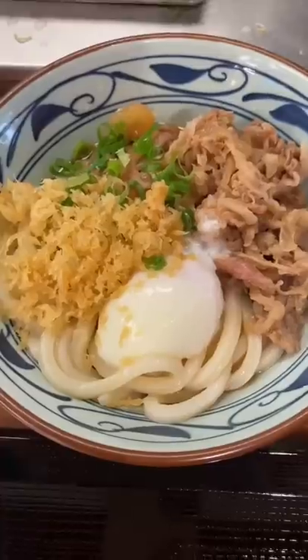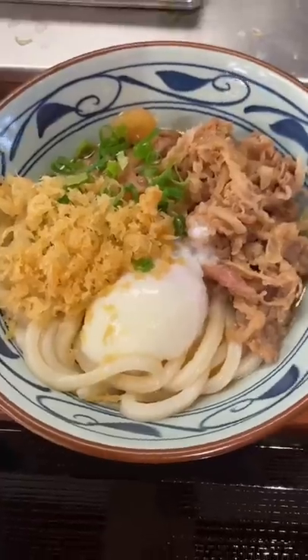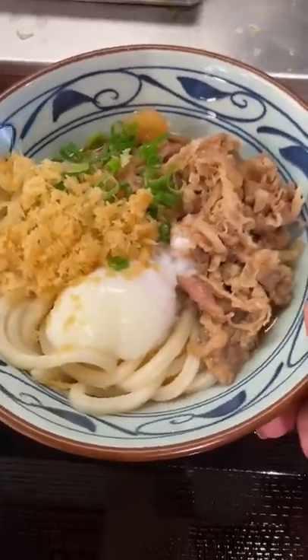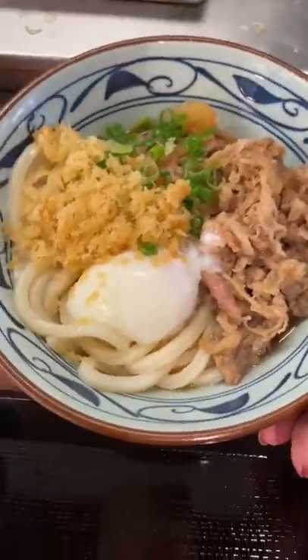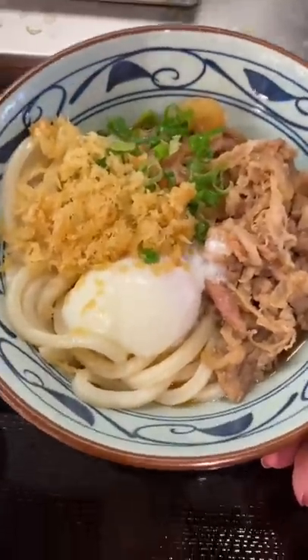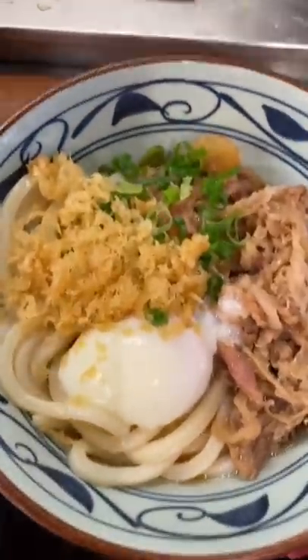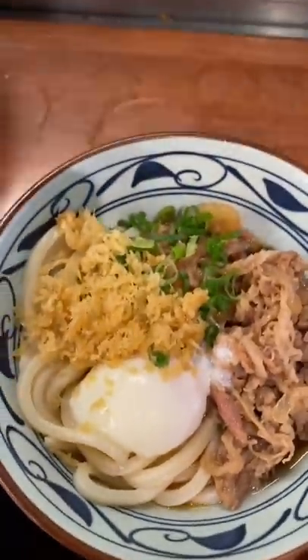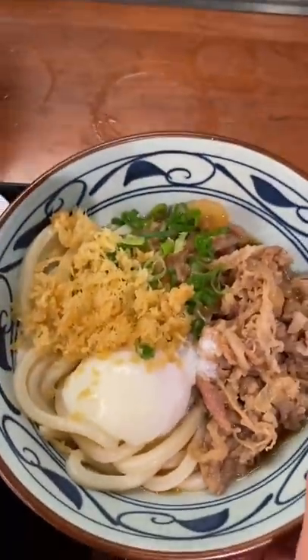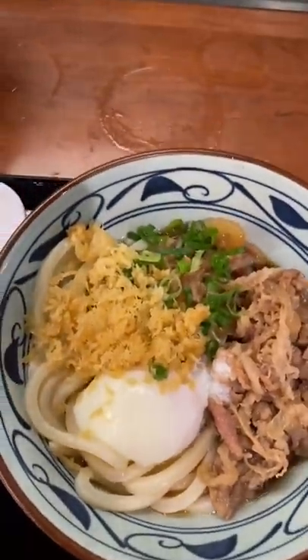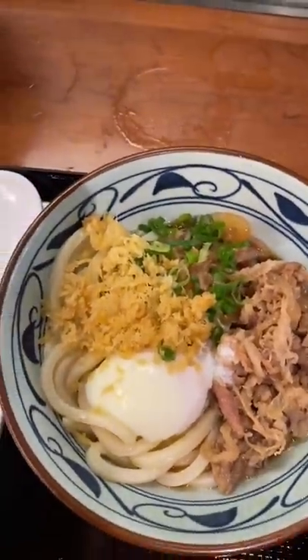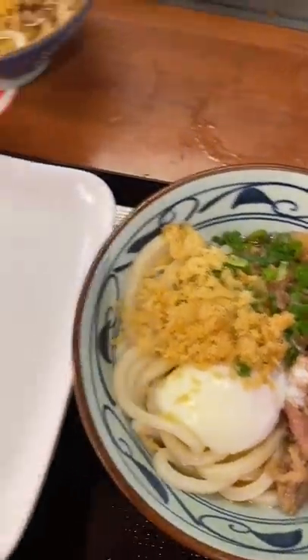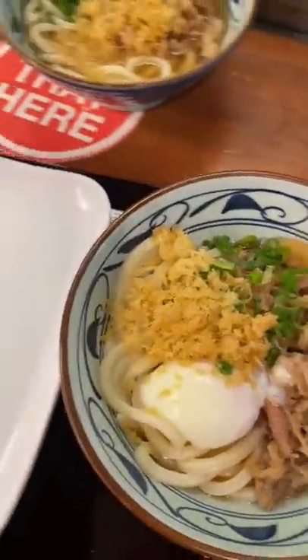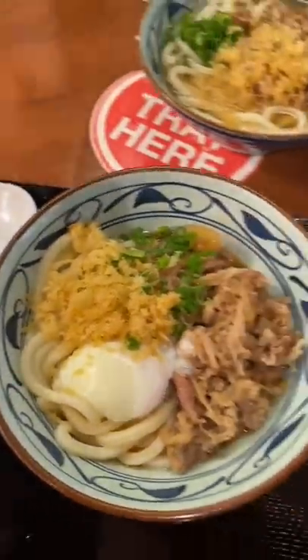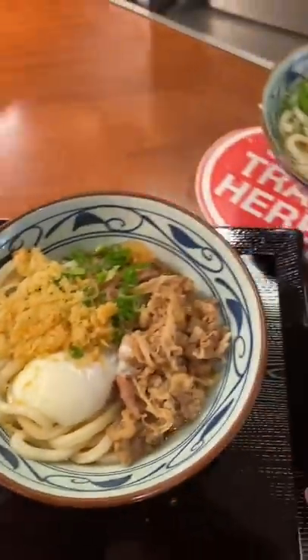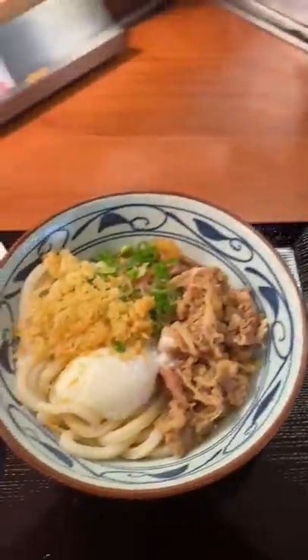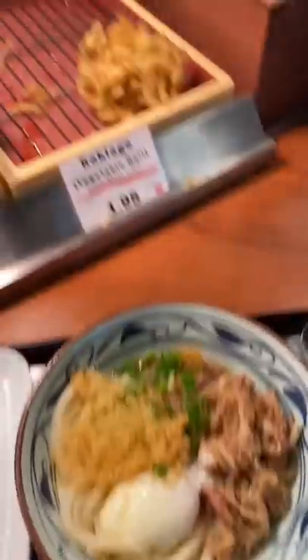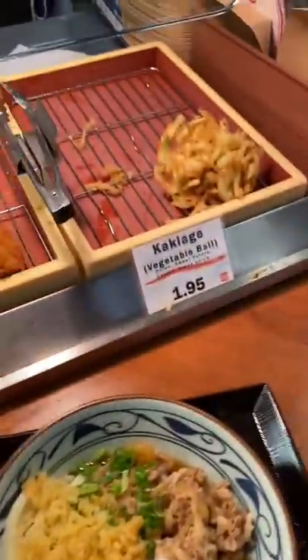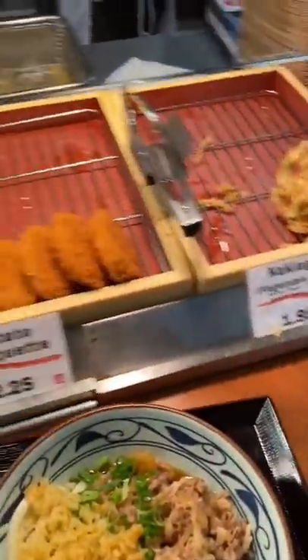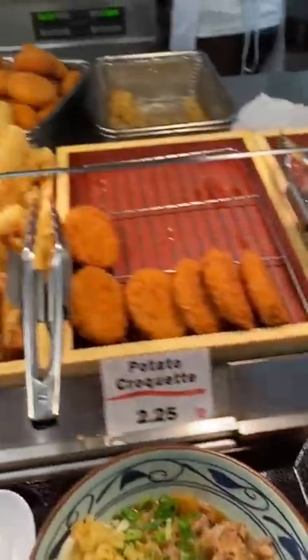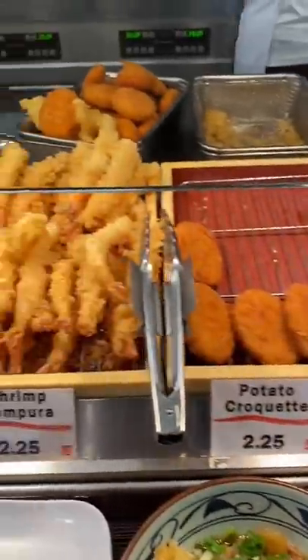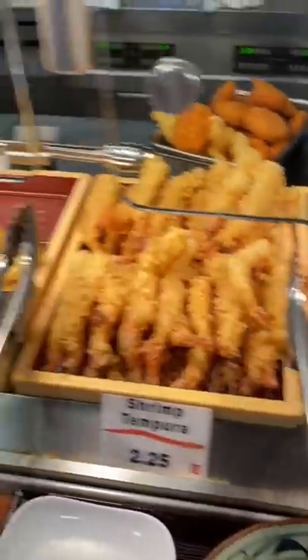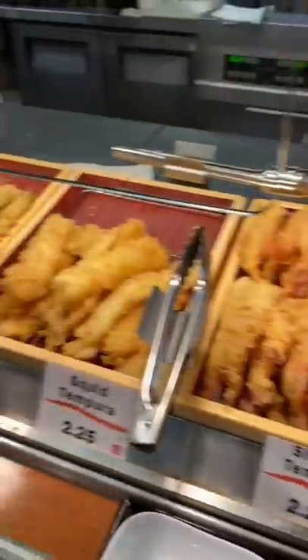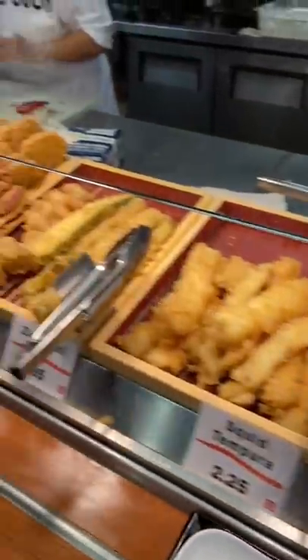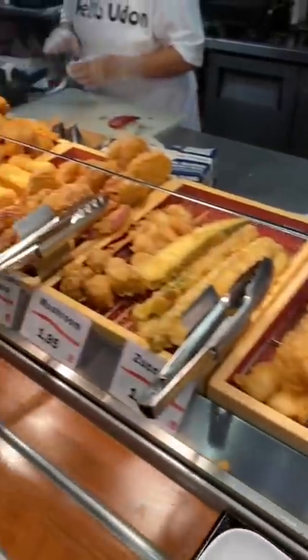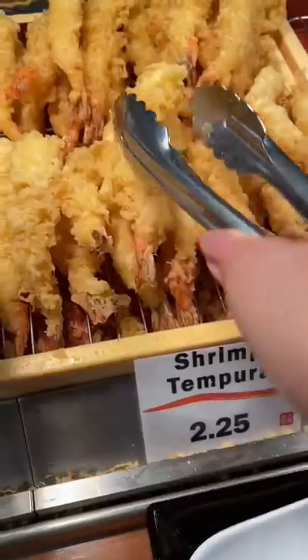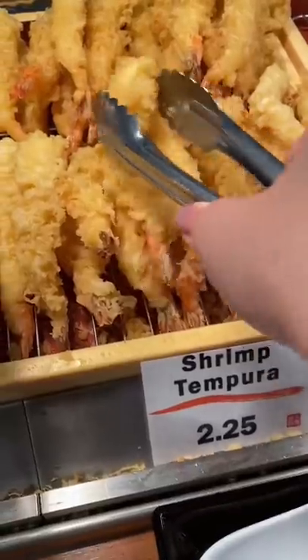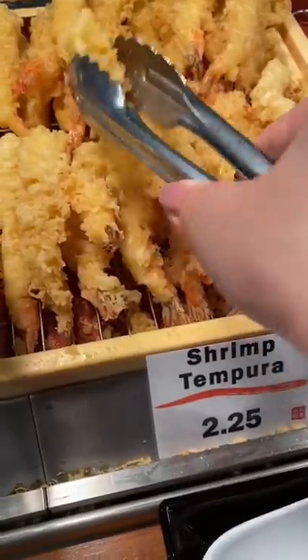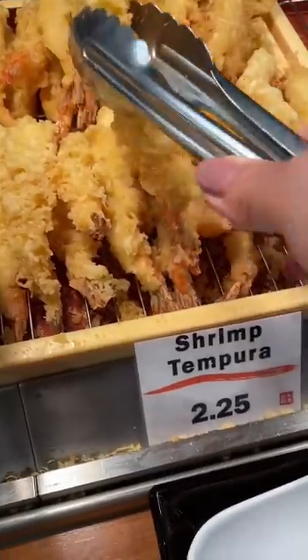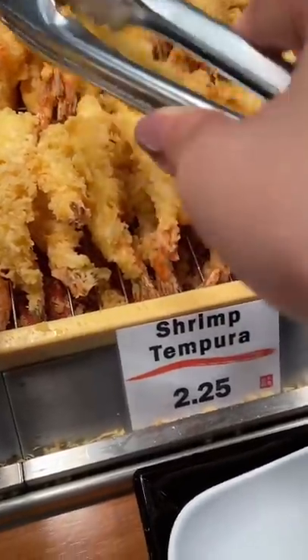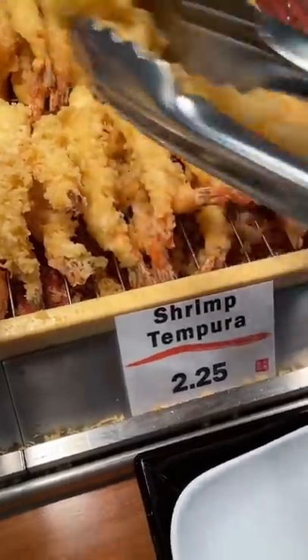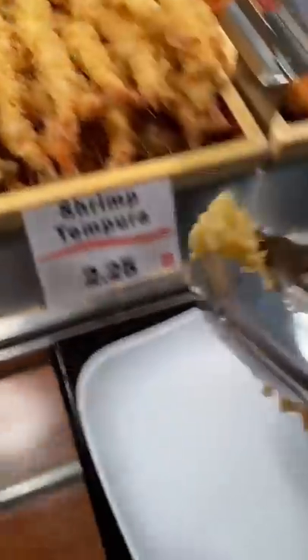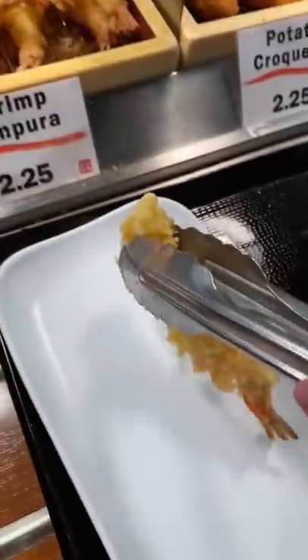My favorite bowl is the beef udon with poached egg. There's also an assortment of tempura and musubis to choose from. It's a quick service restaurant served cafeteria style, so once you're in line, the line moves very fast.